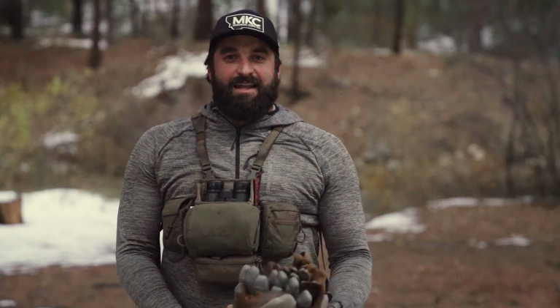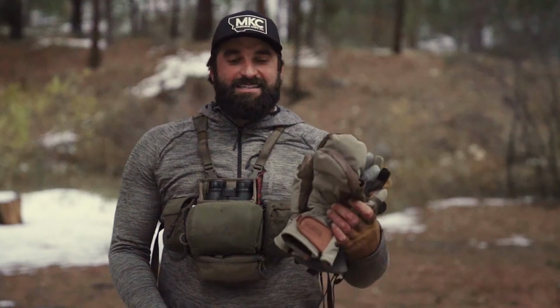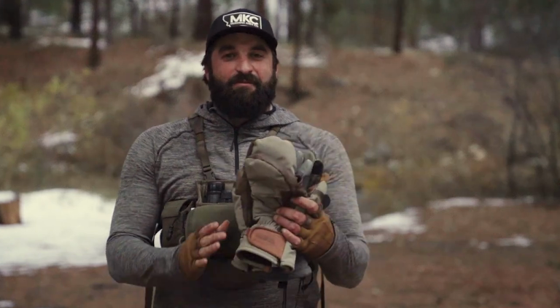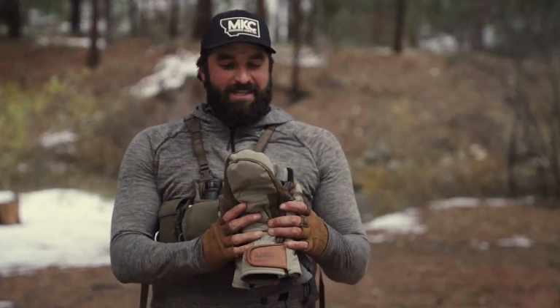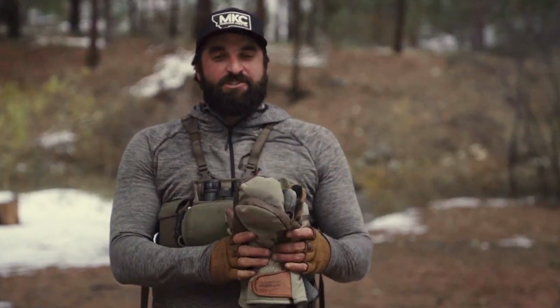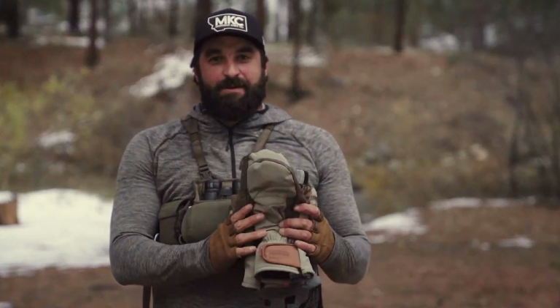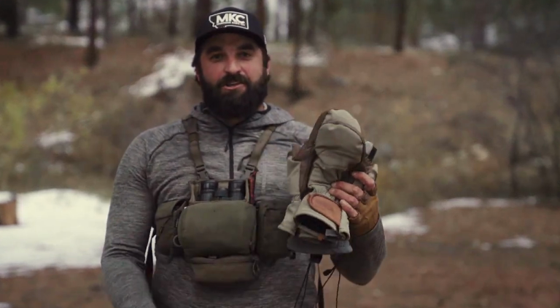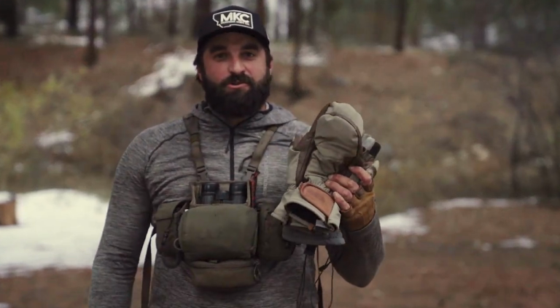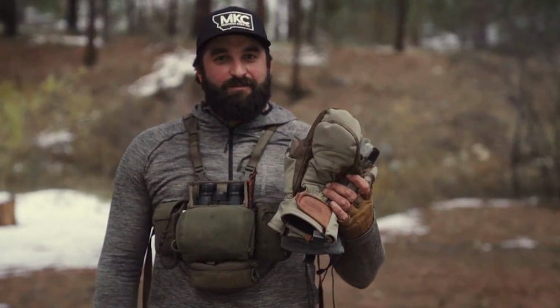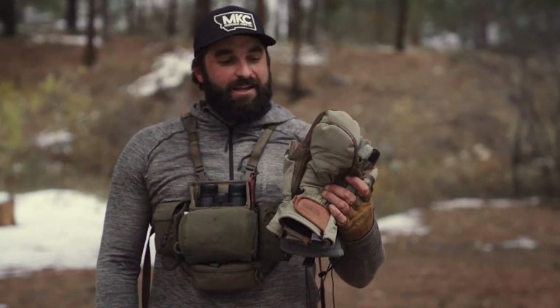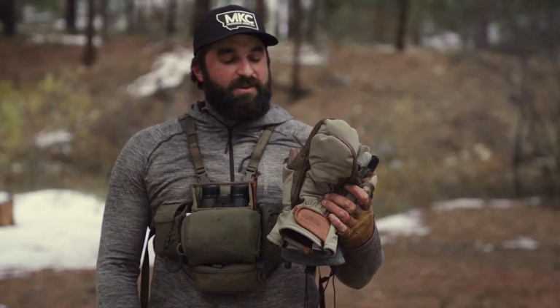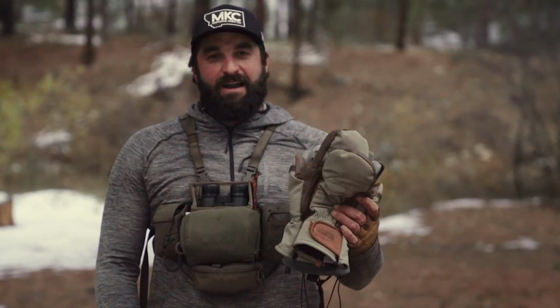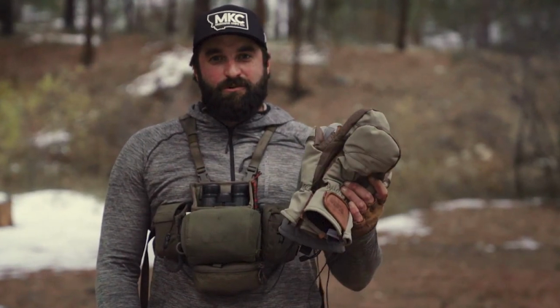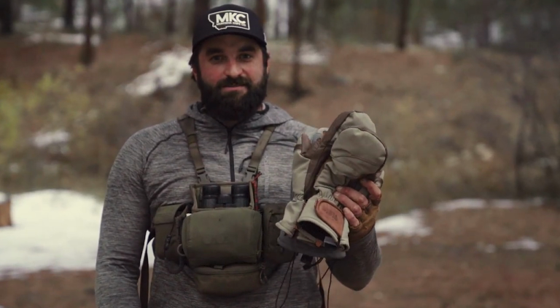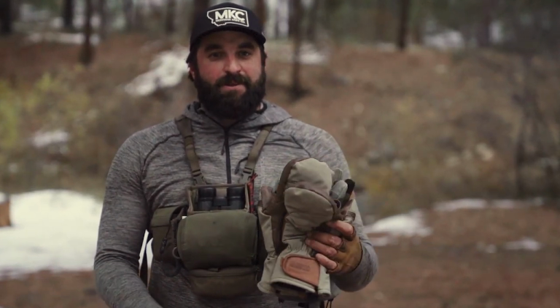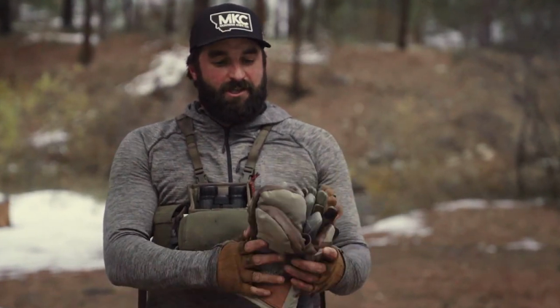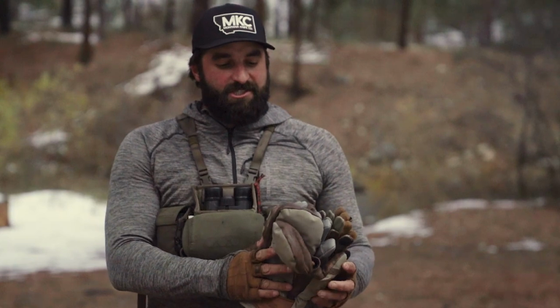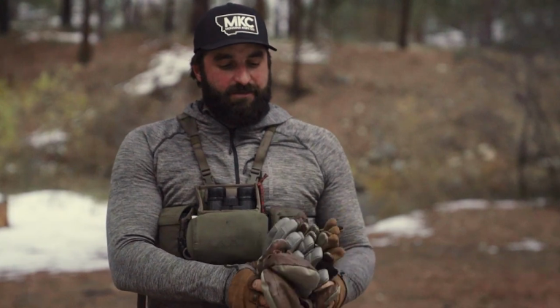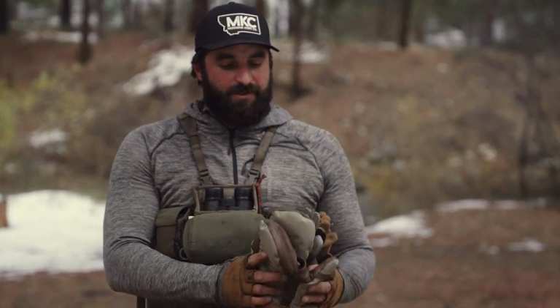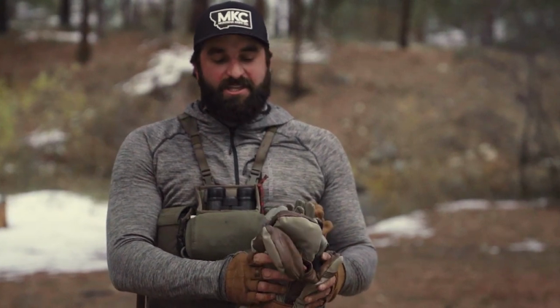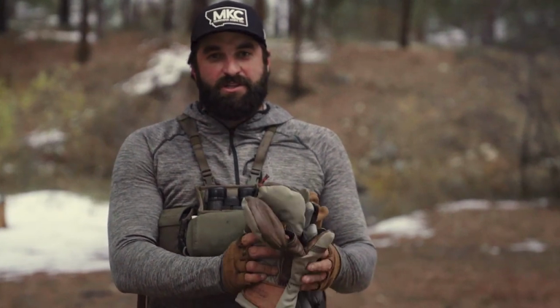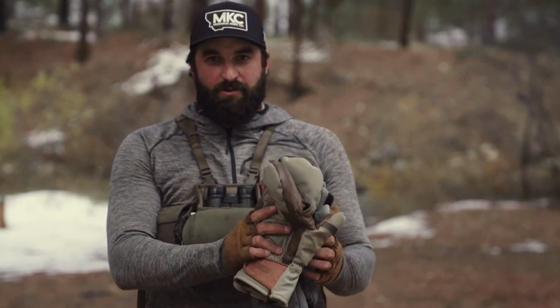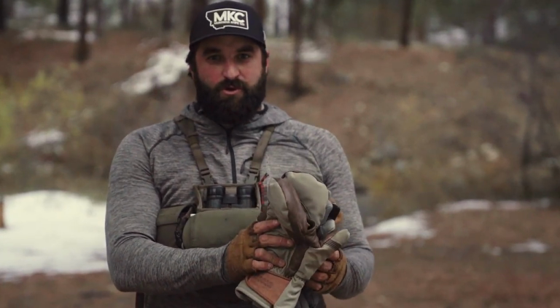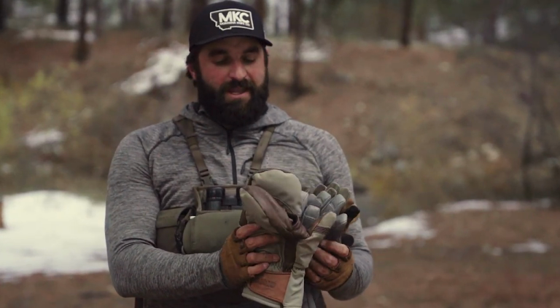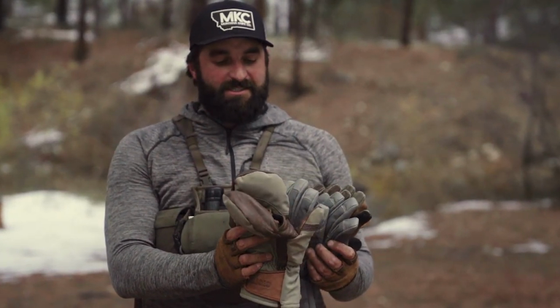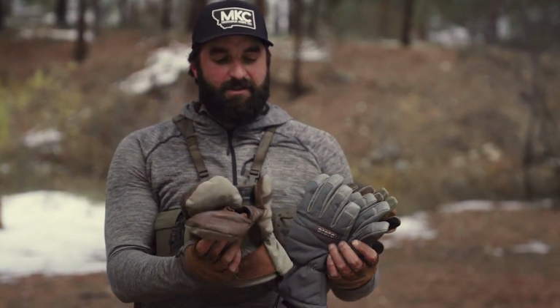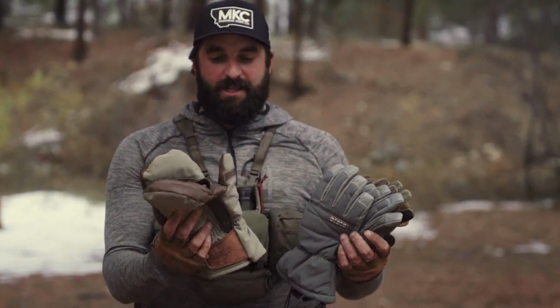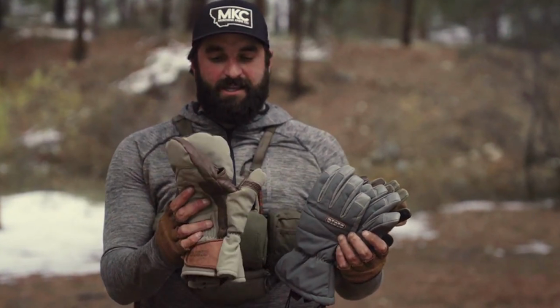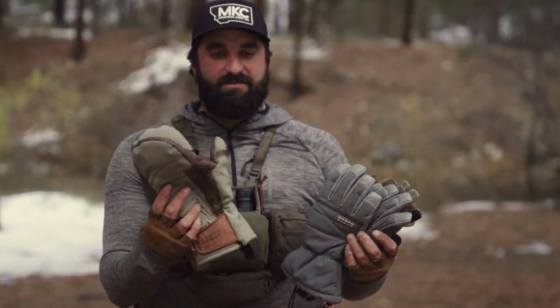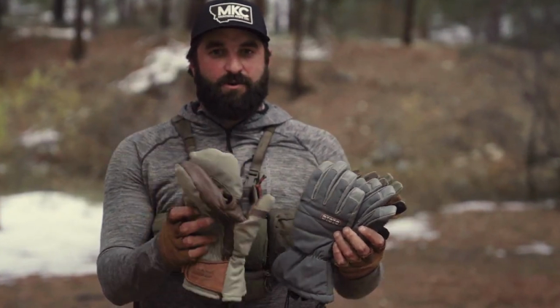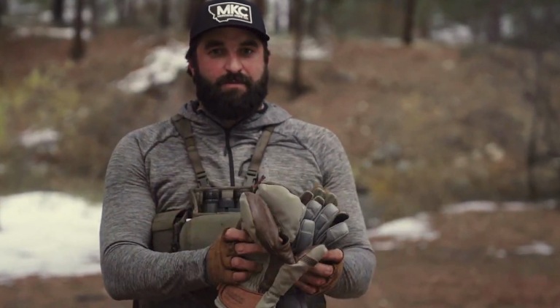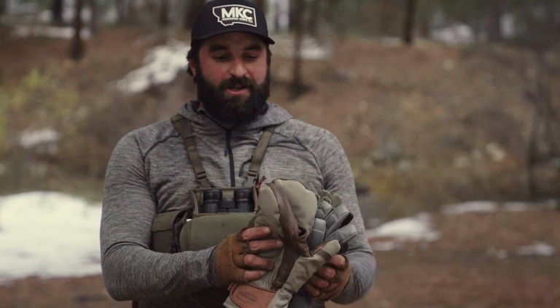Hey guys, at the time of filming this, we are just about to launch our new glove line. We have five new gloves that we're about to launch. I'm just going to quickly go through them and explain what I use them for when I'm out hunting.